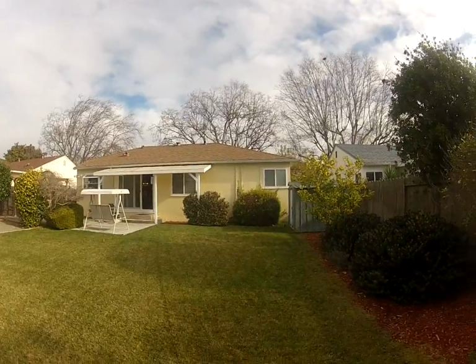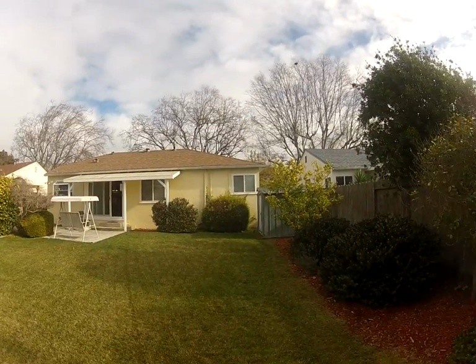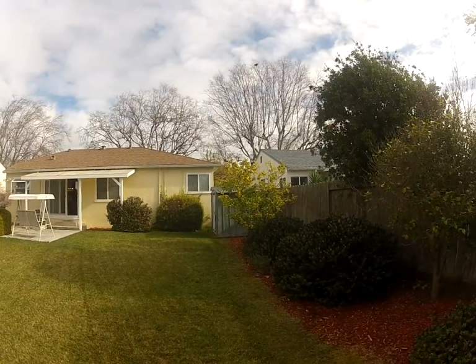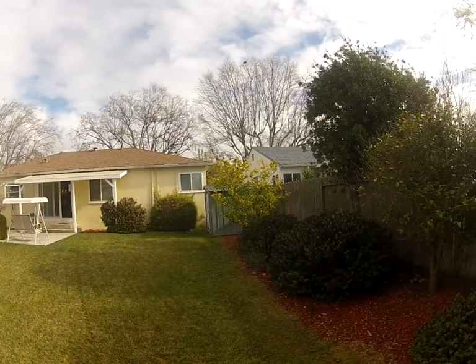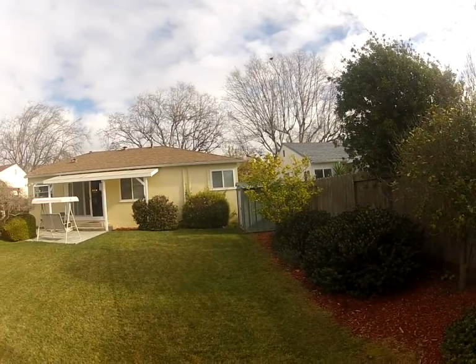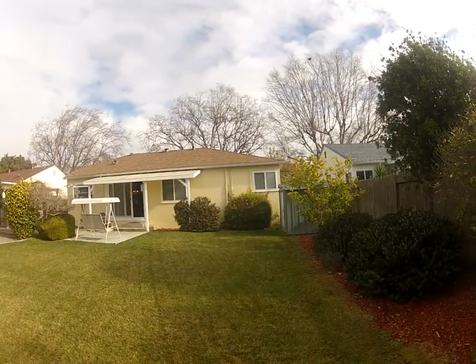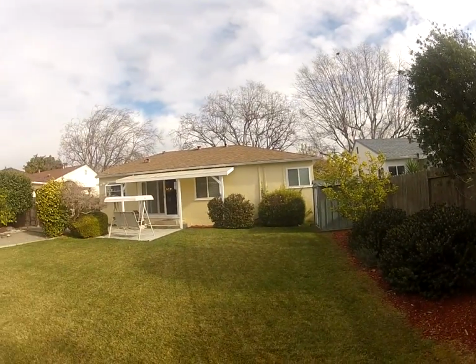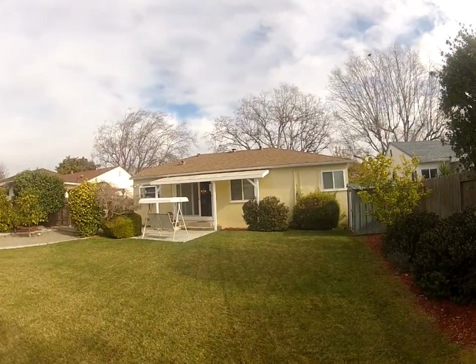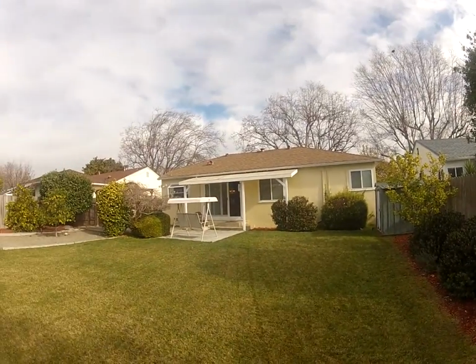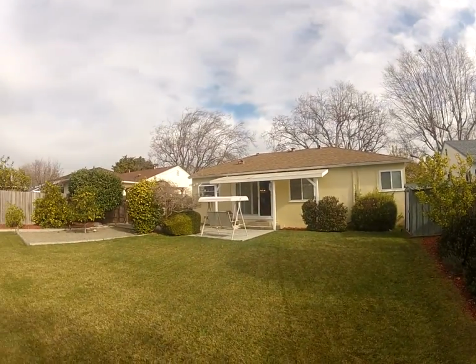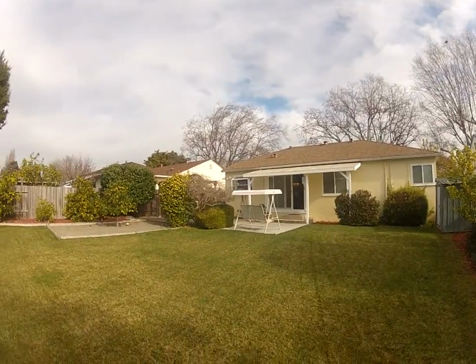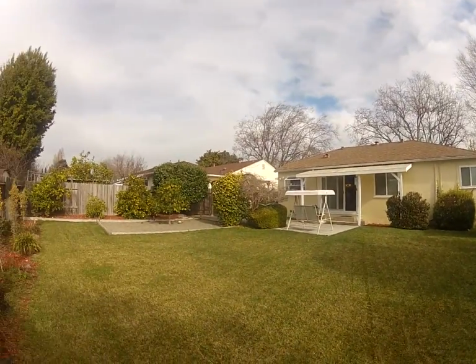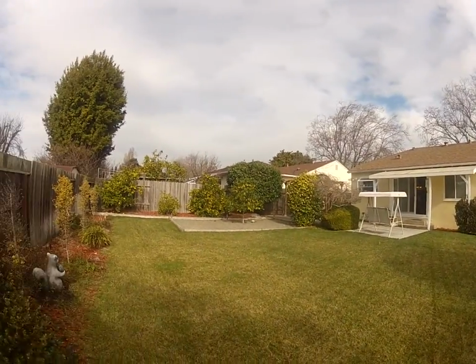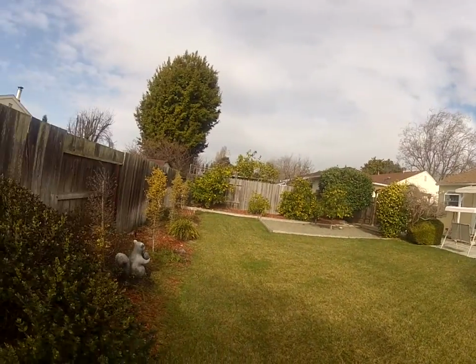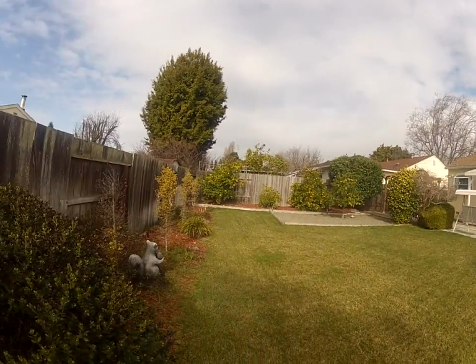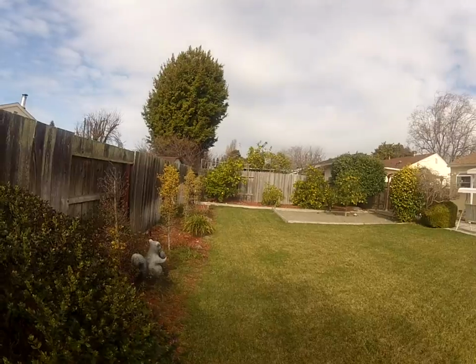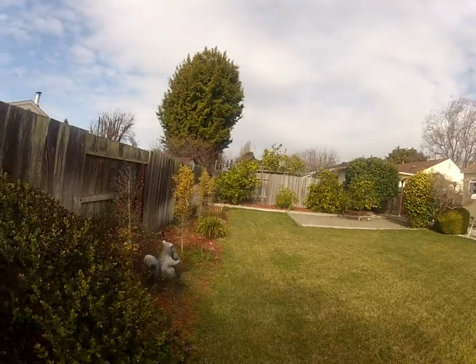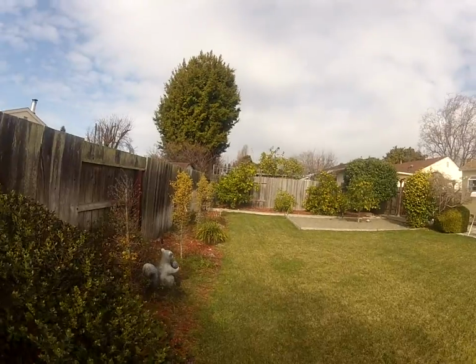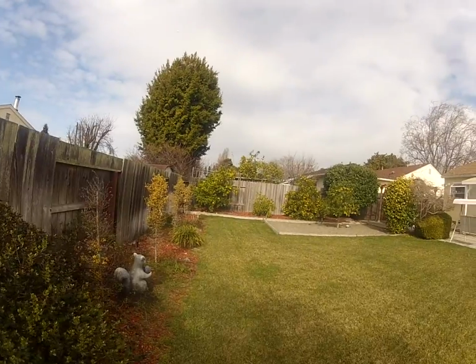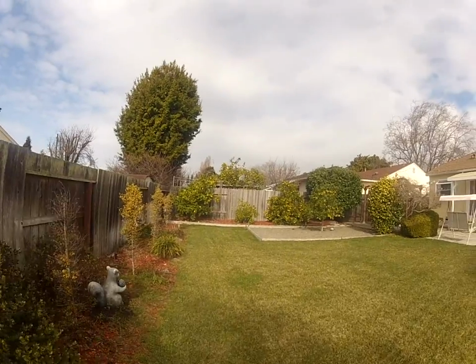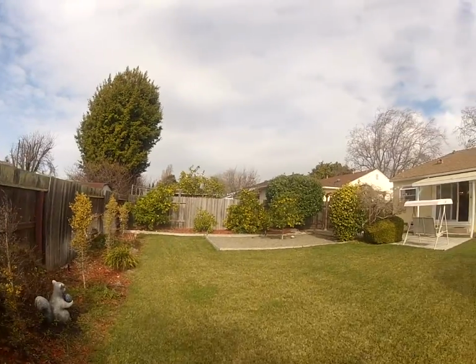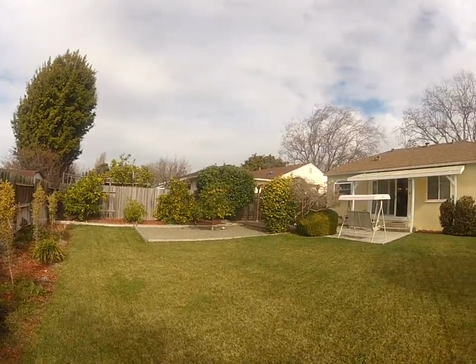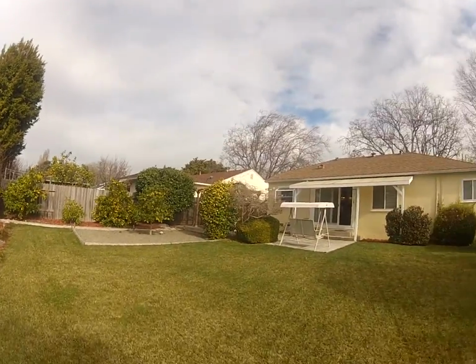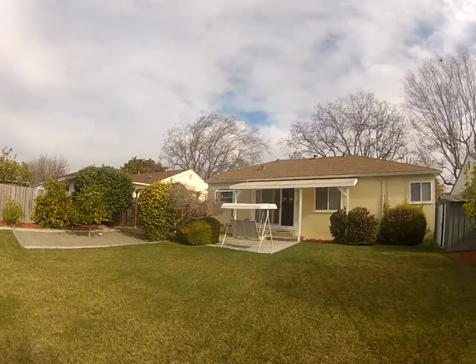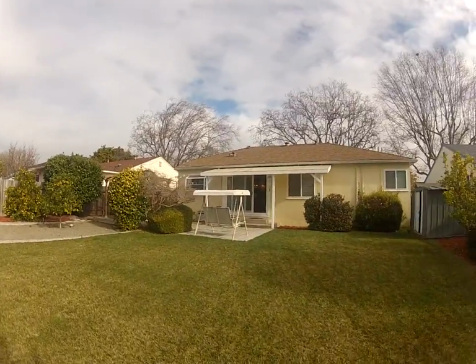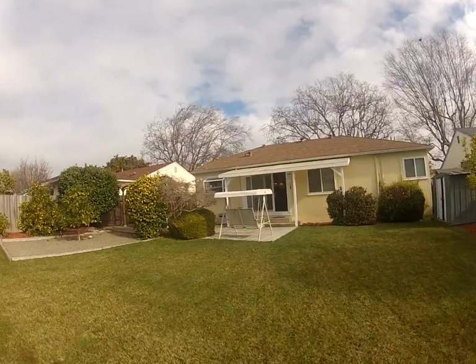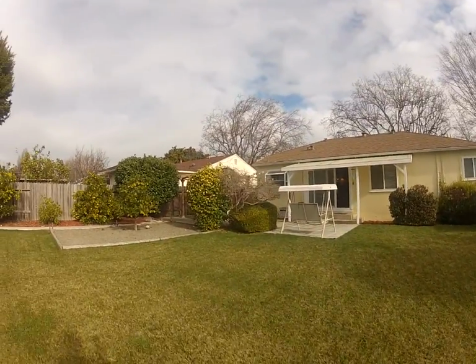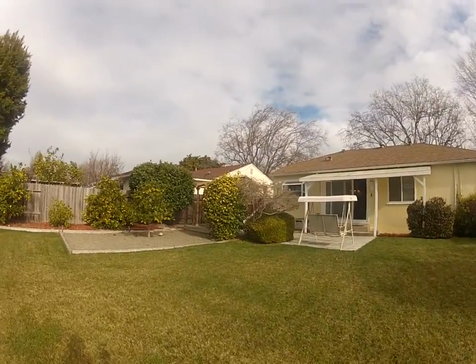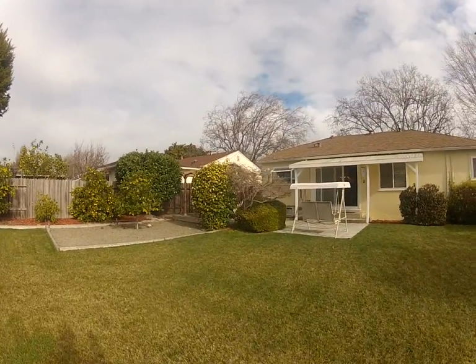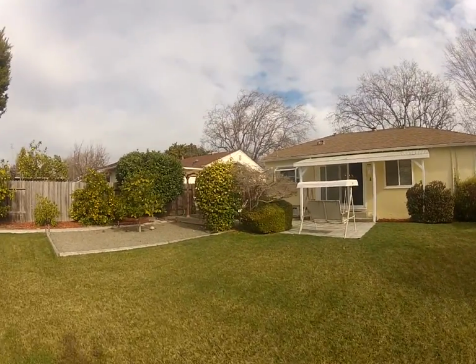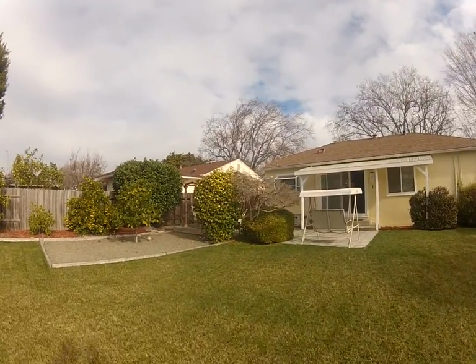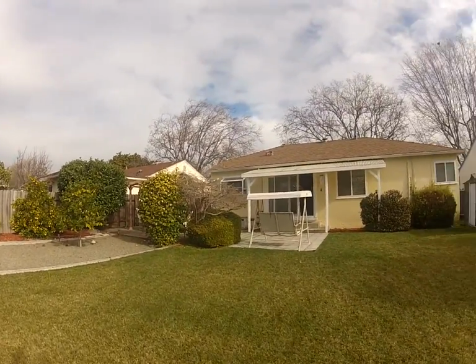The roof also looks in great shape from back here. This is a really nice sized backyard — you'd probably even be able to landscape it and add some other things, like vegetable gardens, a barbecue area, or whatnot.